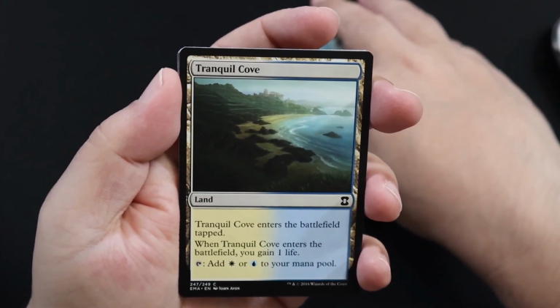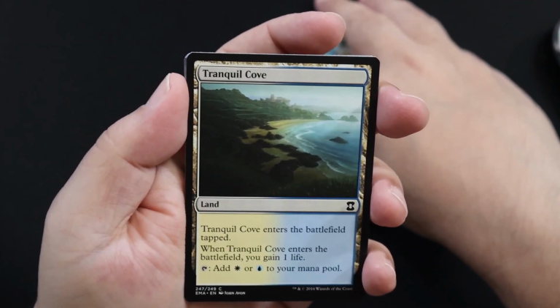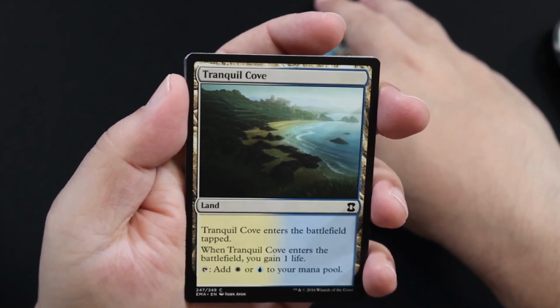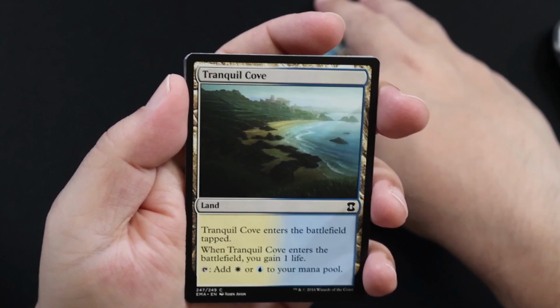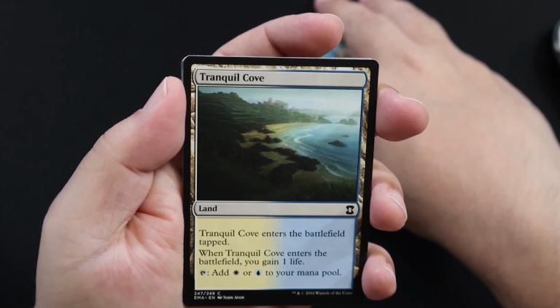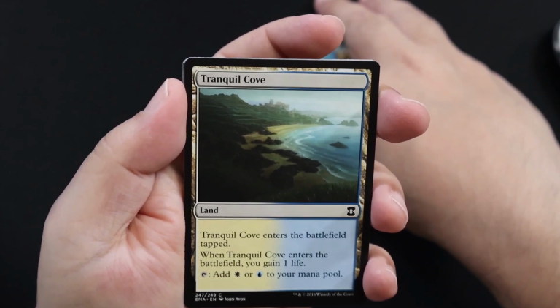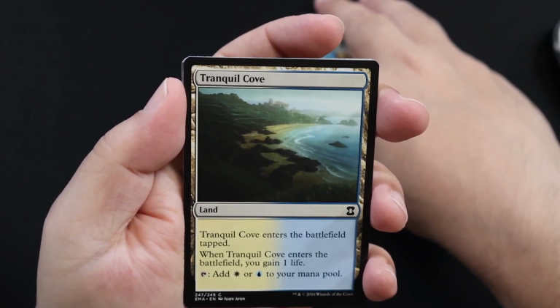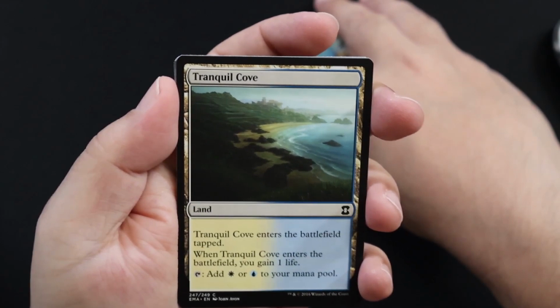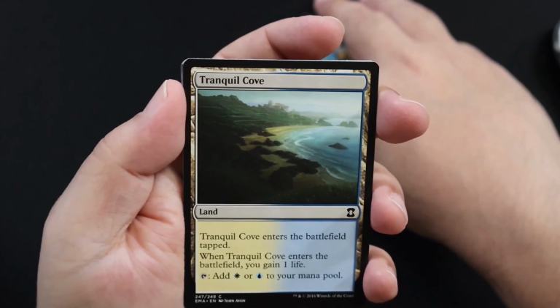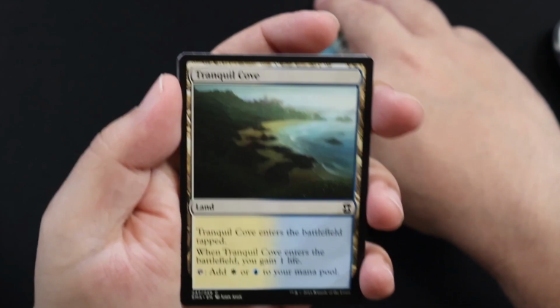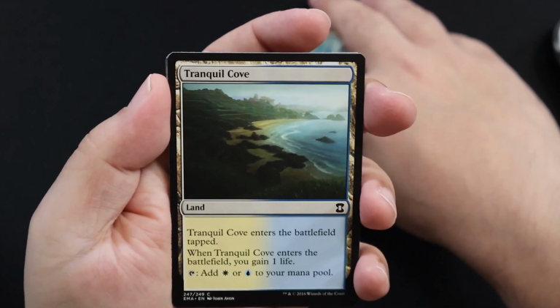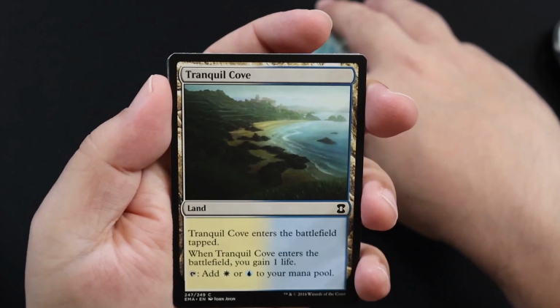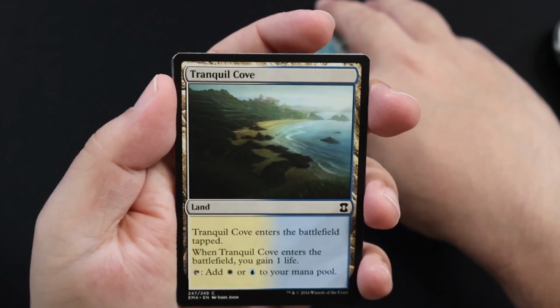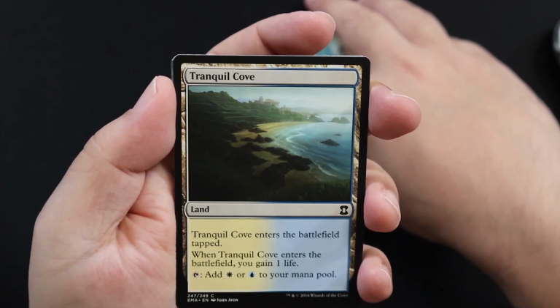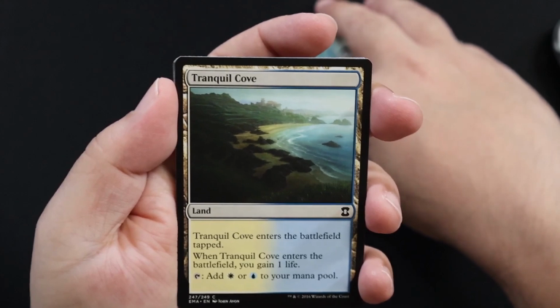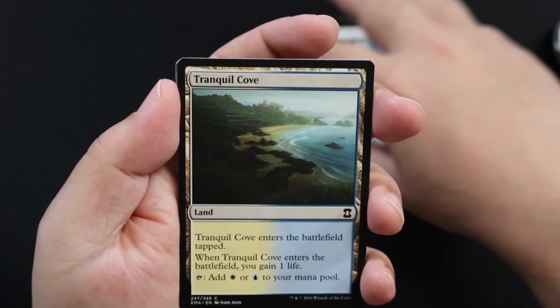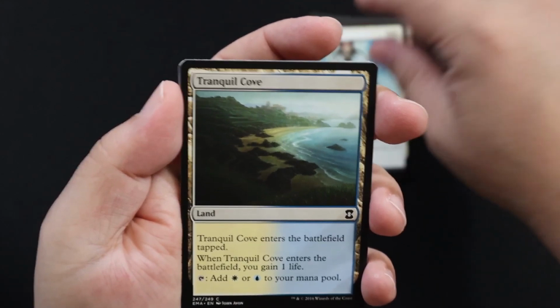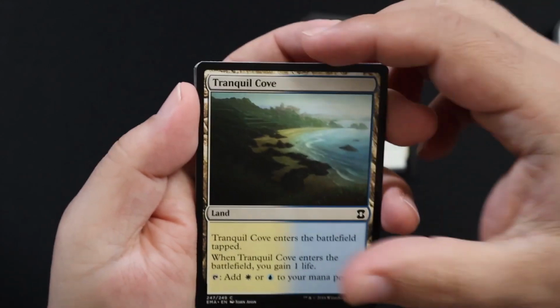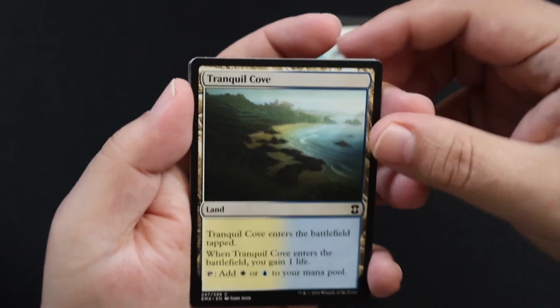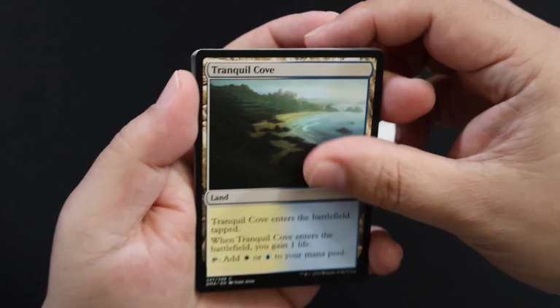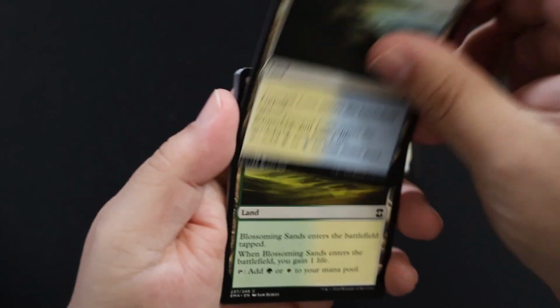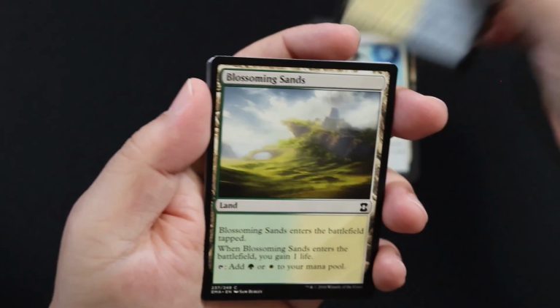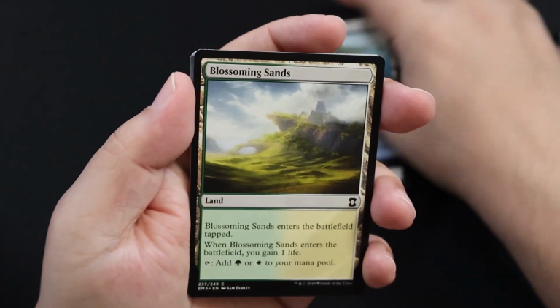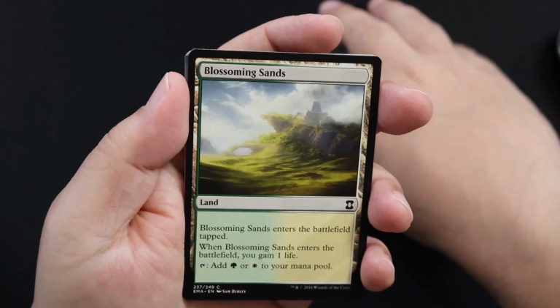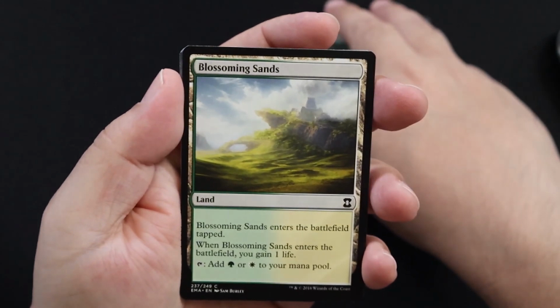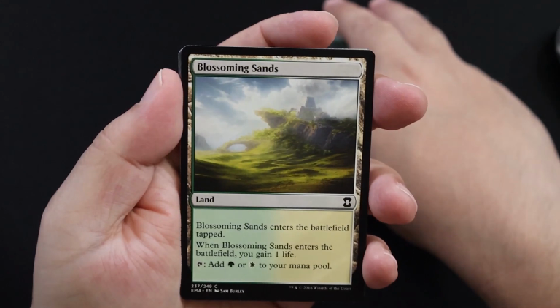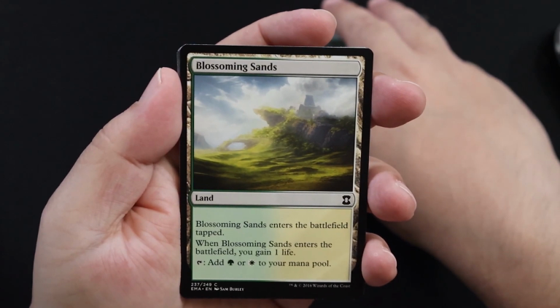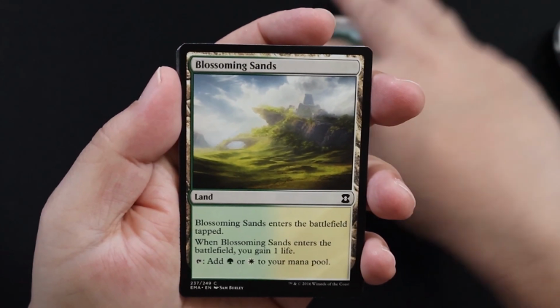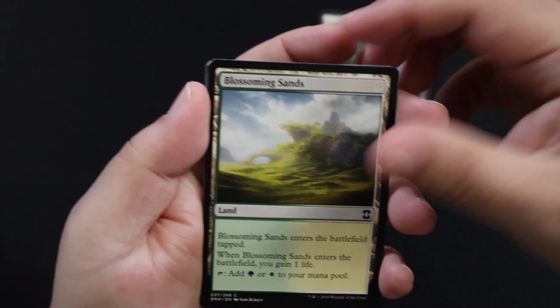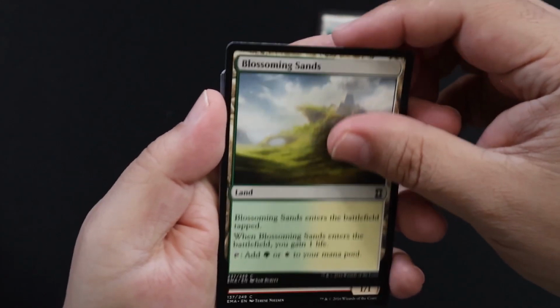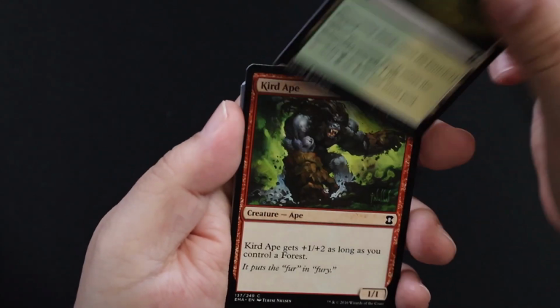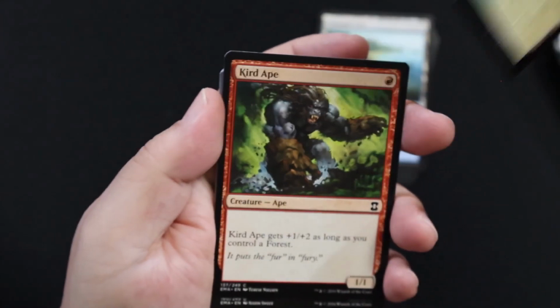Tranquil Cove — enters the battlefield tapped, you gain one life, add a plains or island, so white or blue — Azorius, which is my favorite. Blossoming Sands — enters the battlefield tapped, gain a life, forest or plains, so green or white.